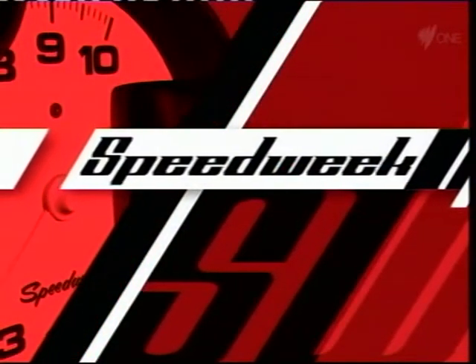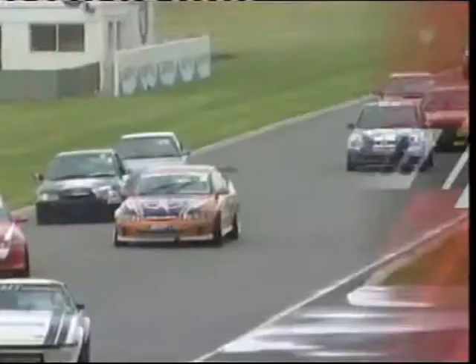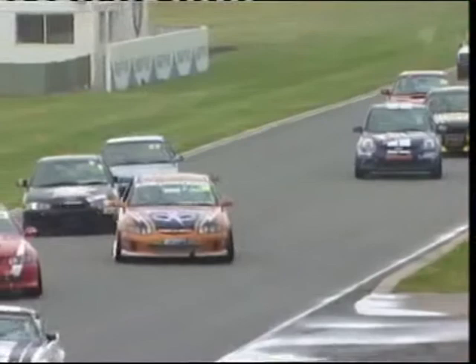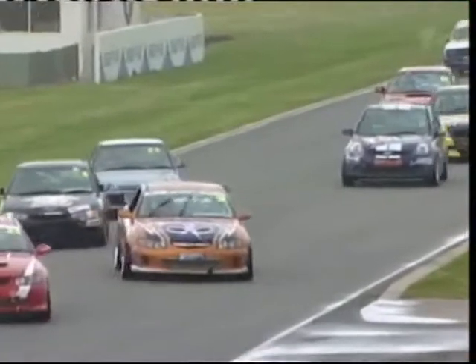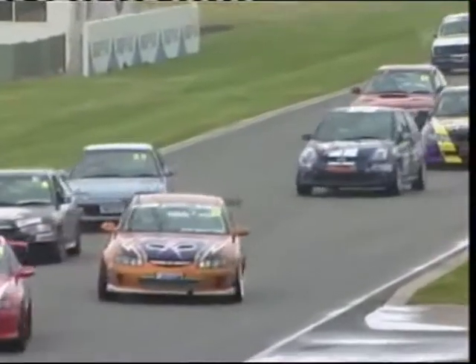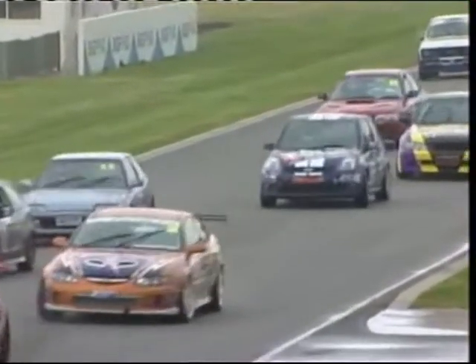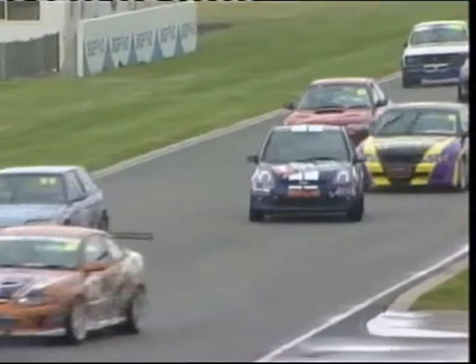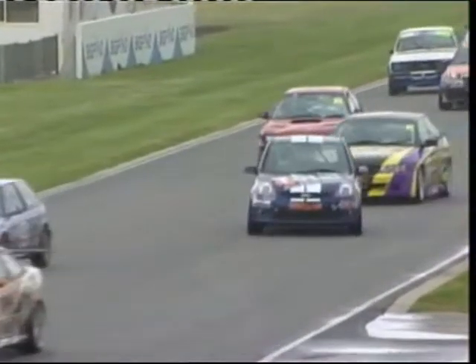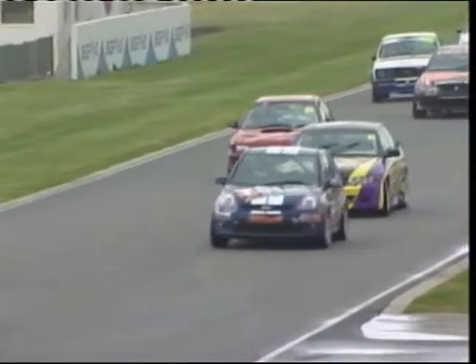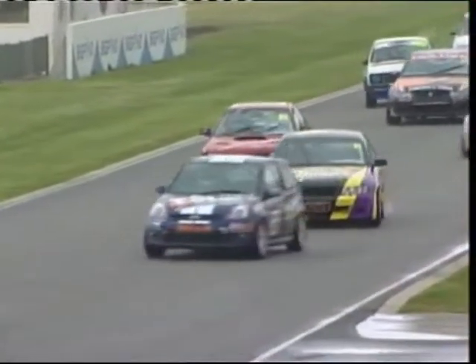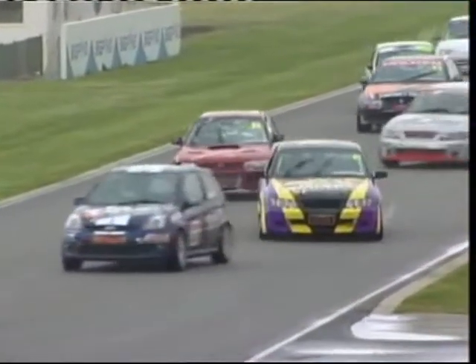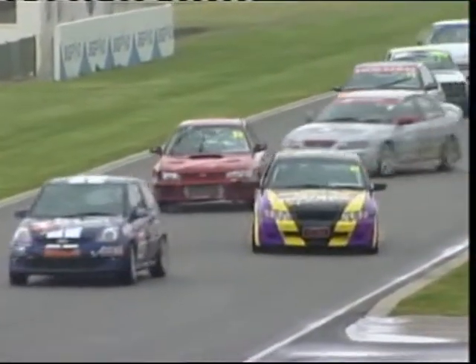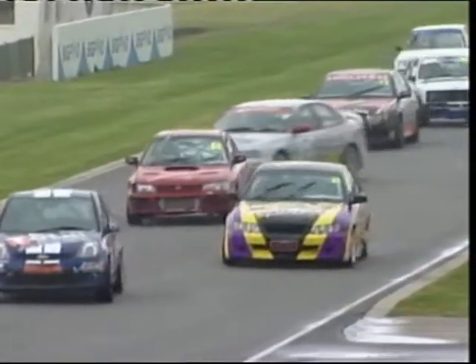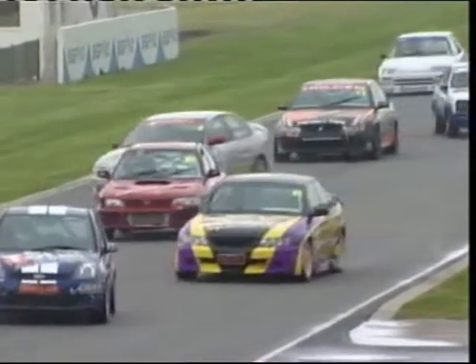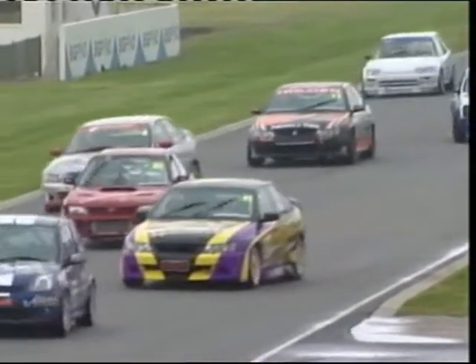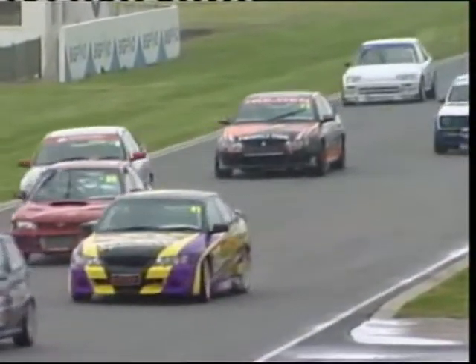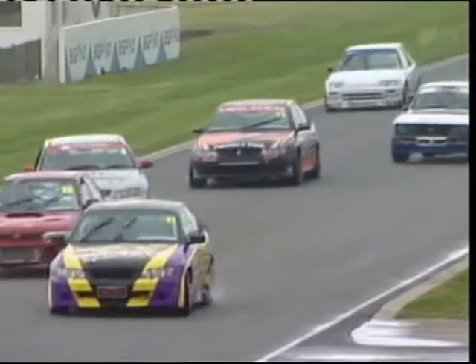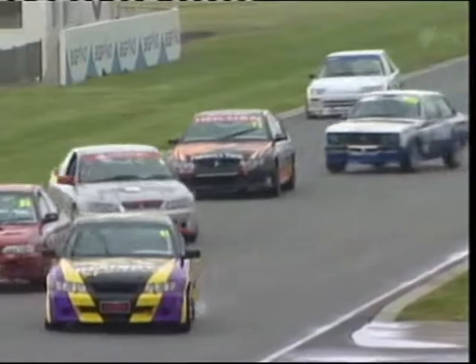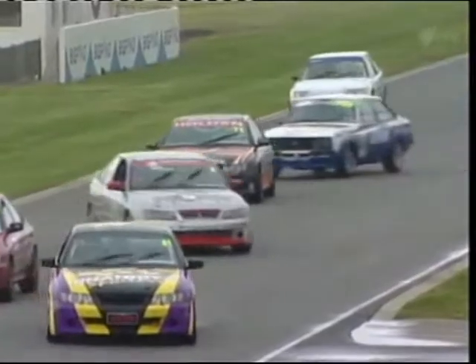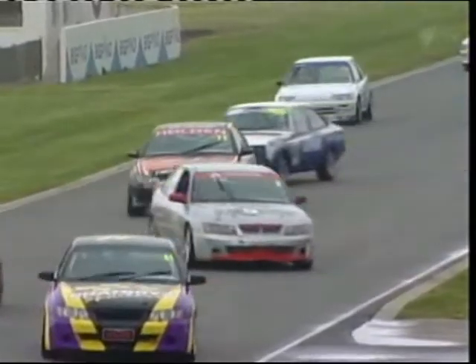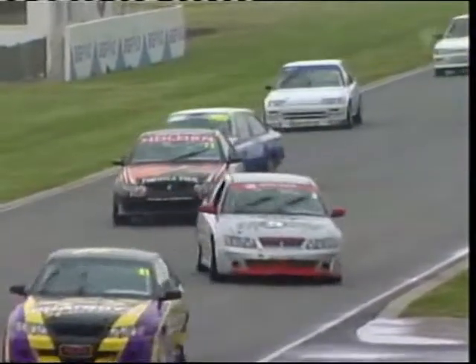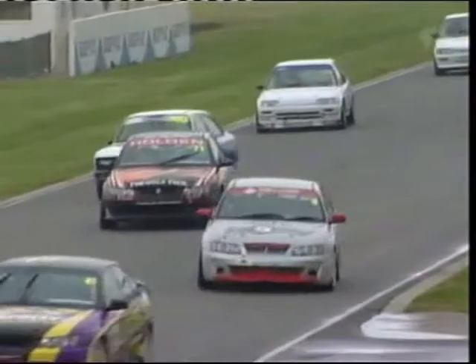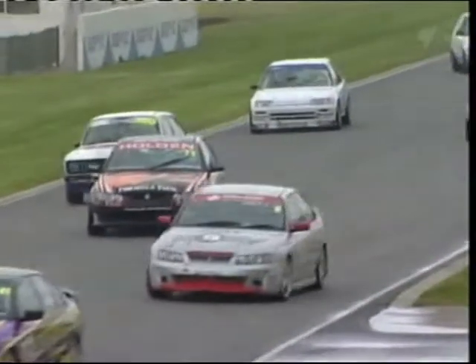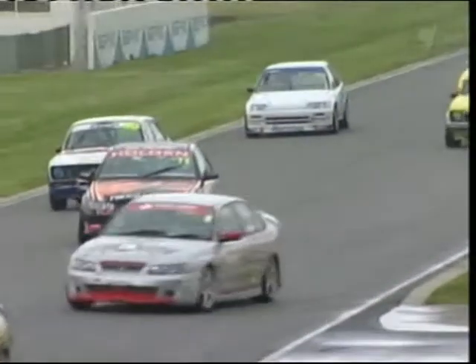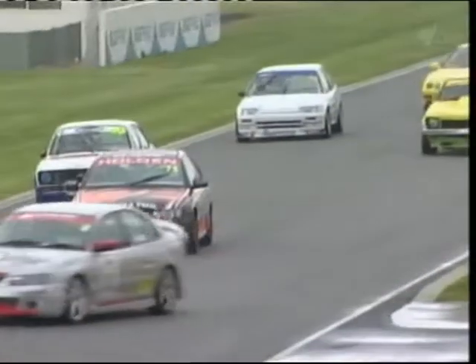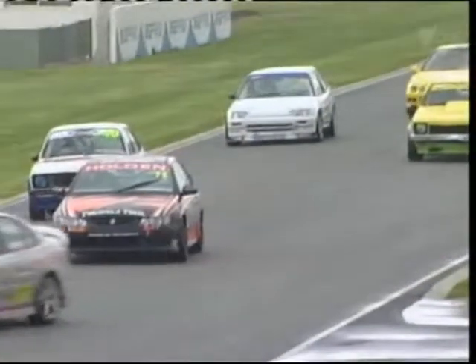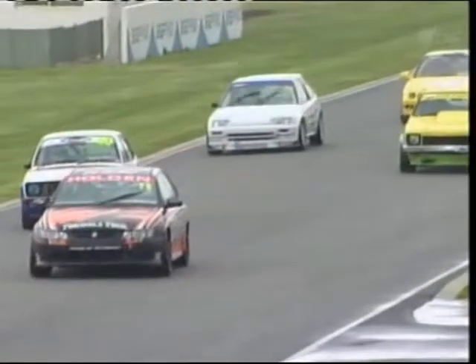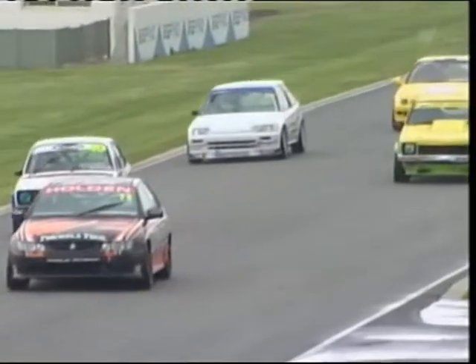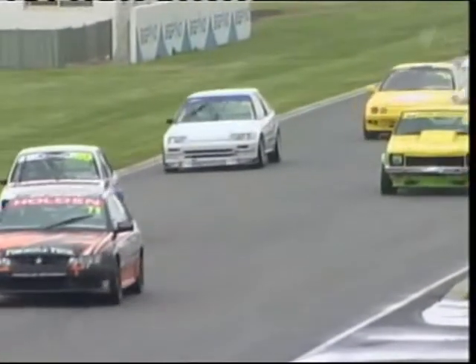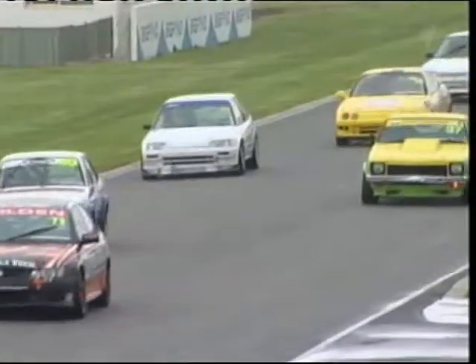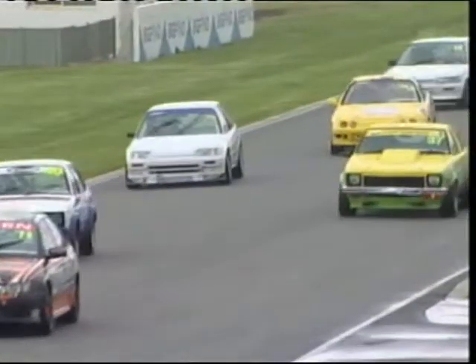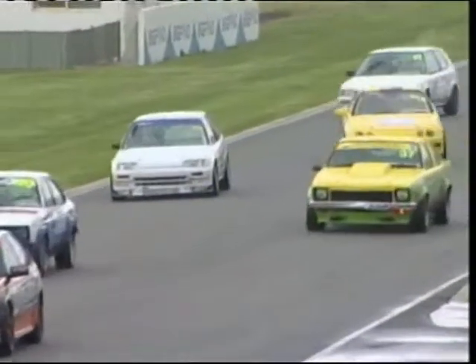A total of eight different manufacturer types, 18 separate models, two classes and a packed grid of 29 cars — this is improved production car racing at its best.